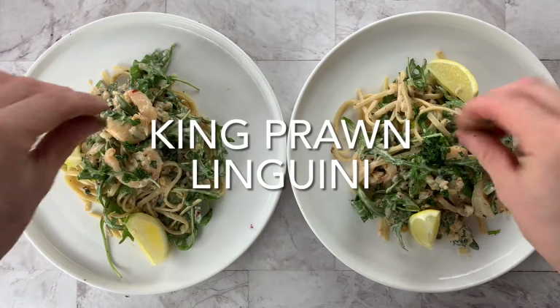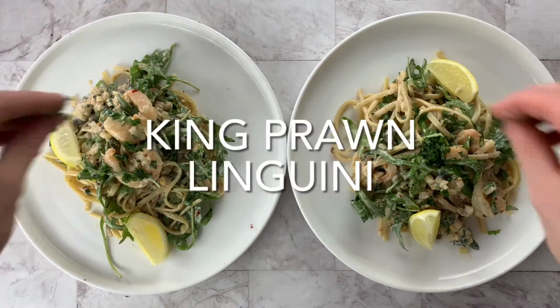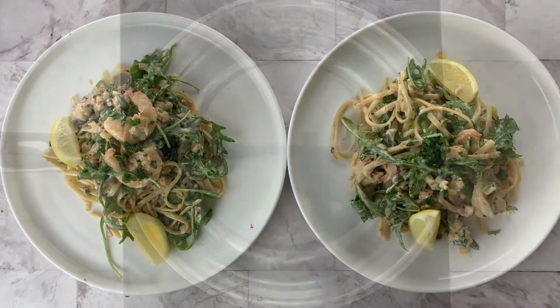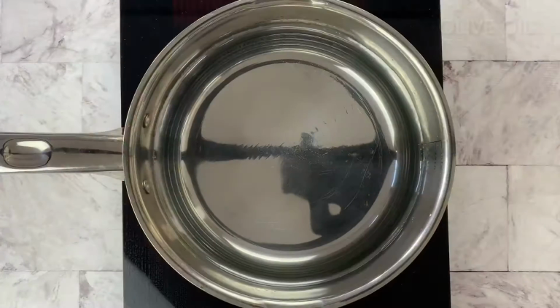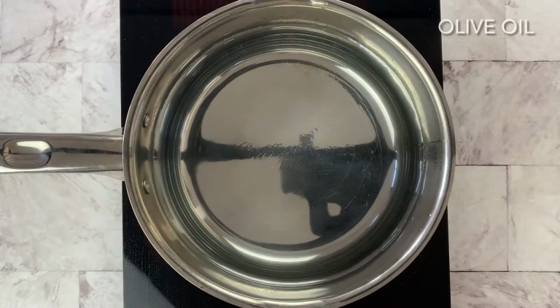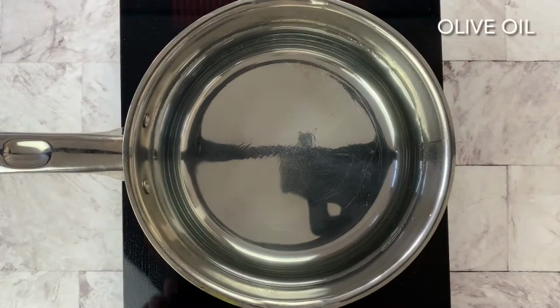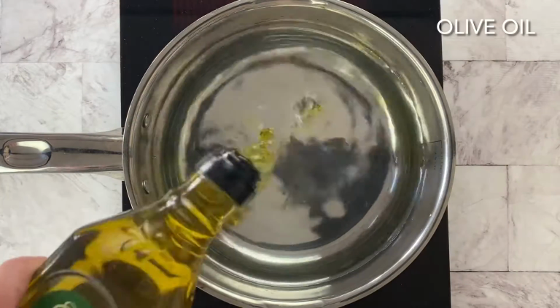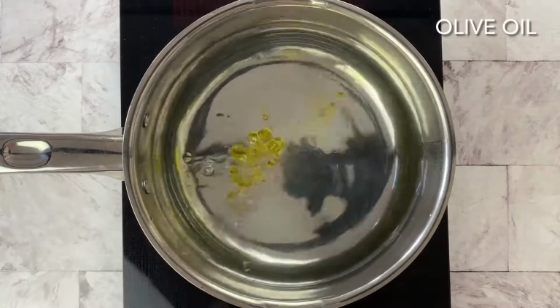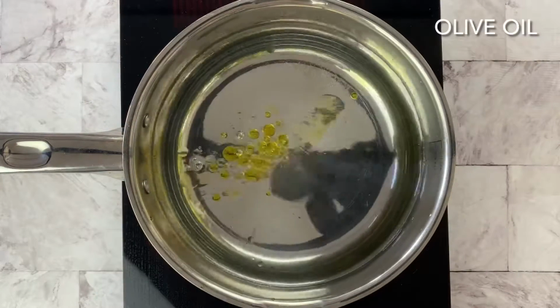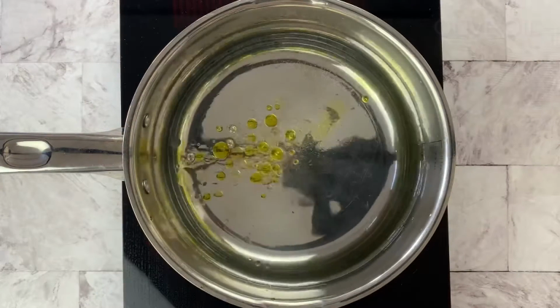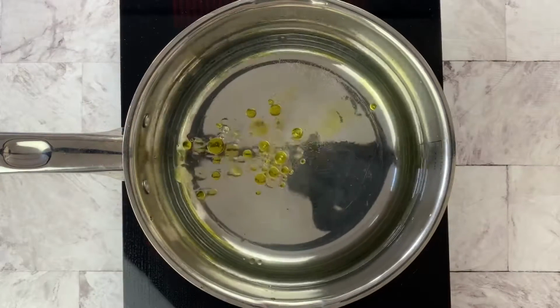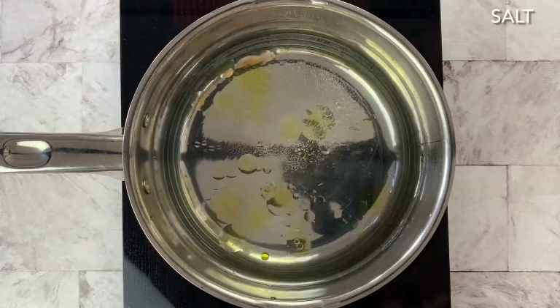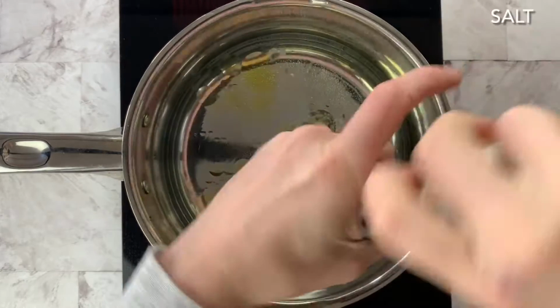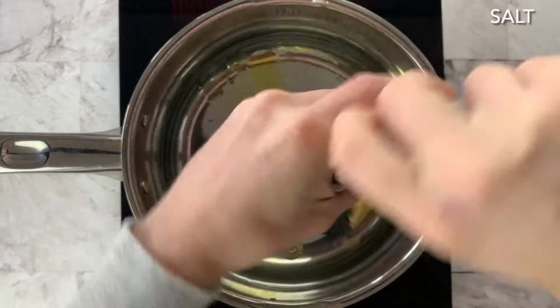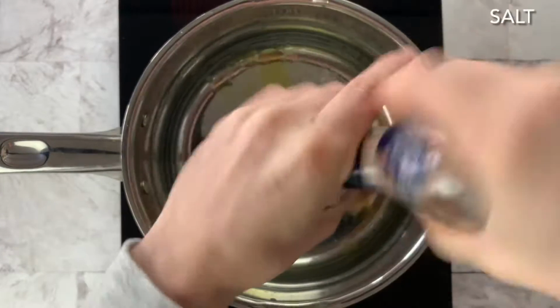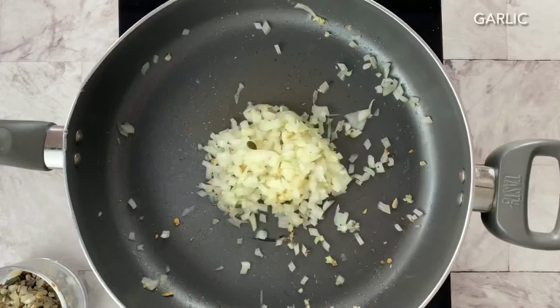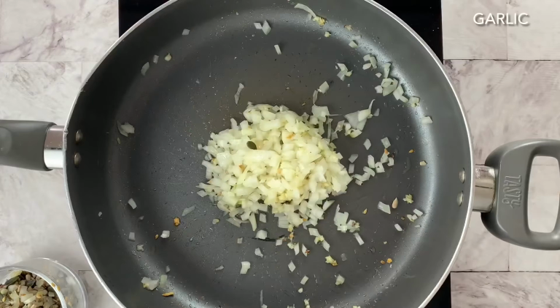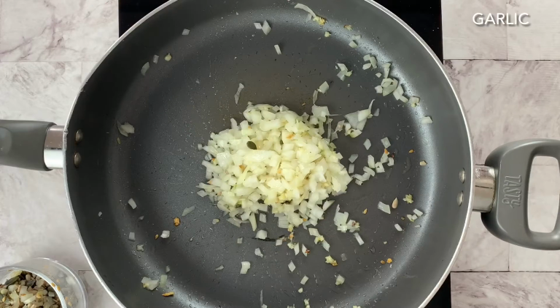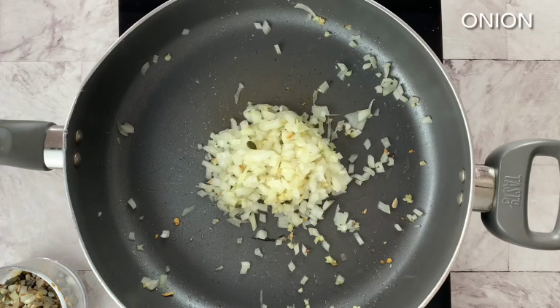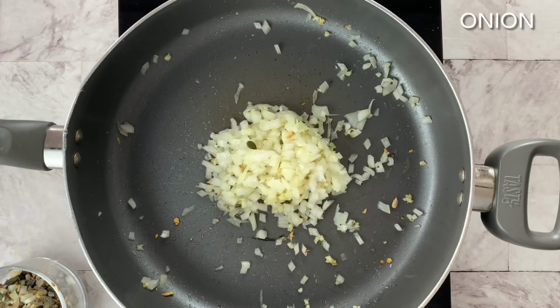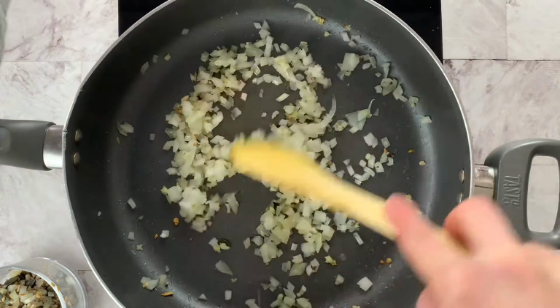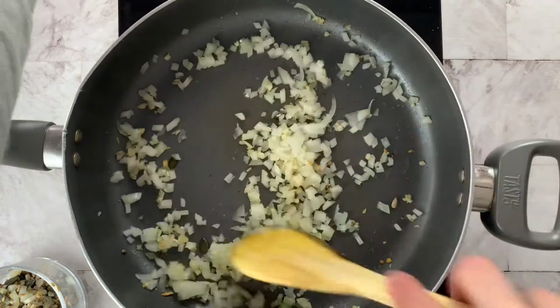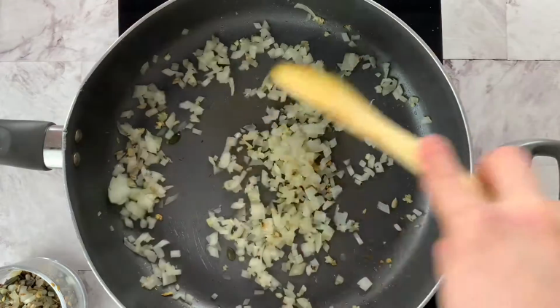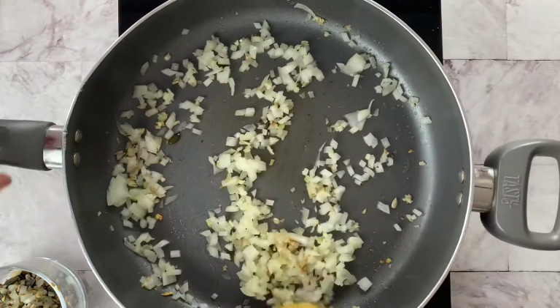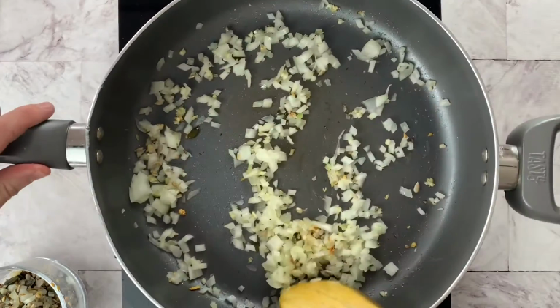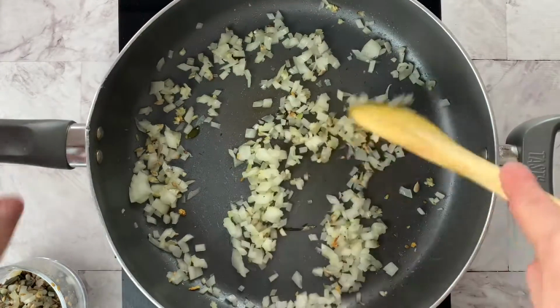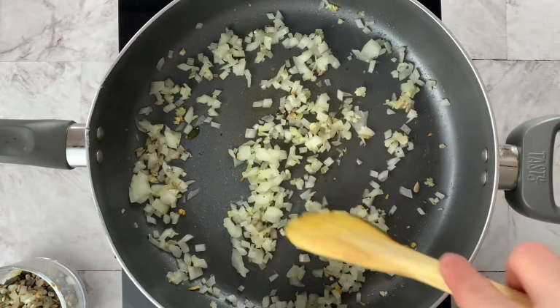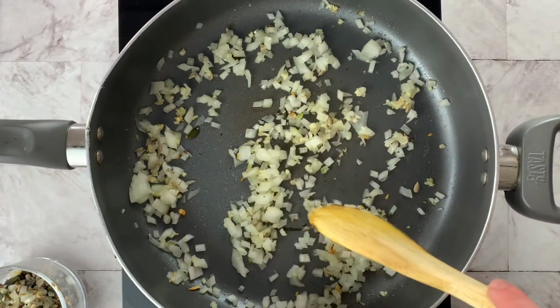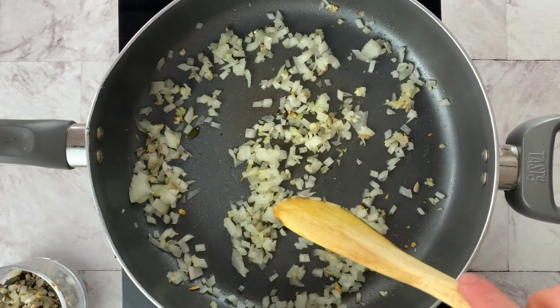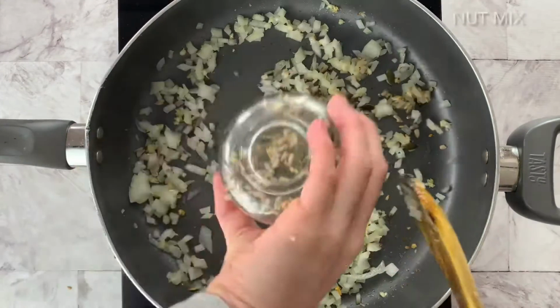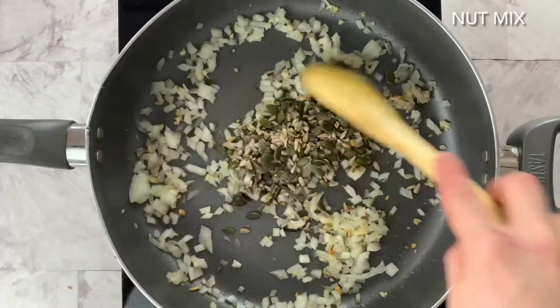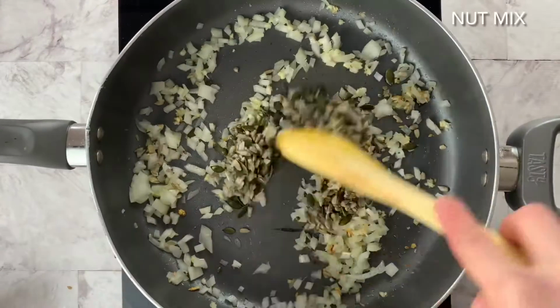King prawn linguine. First we're going to start with the pasta water, so we're going to add olive oil and salt and allow that to heat up. While that's coming to the boil, we're going to start with a hot pan with garlic and onions.